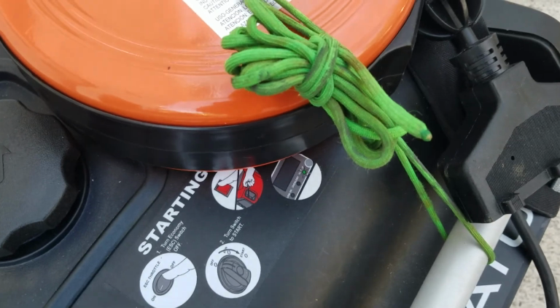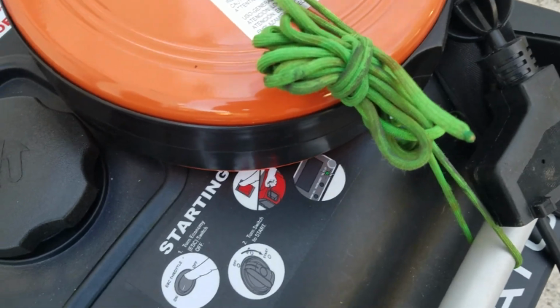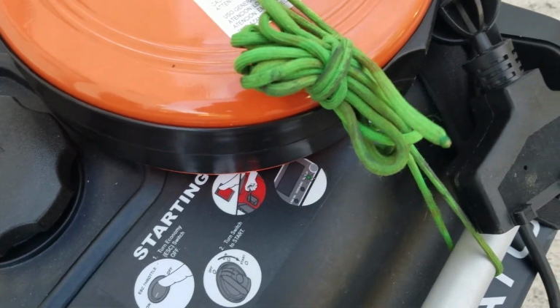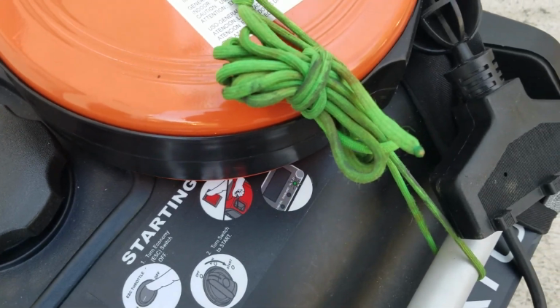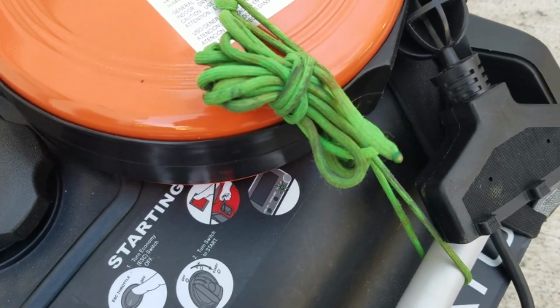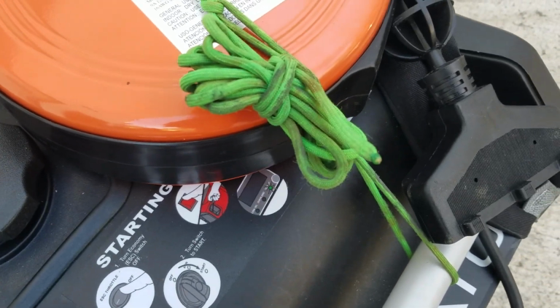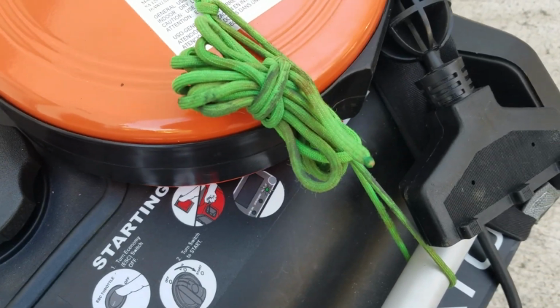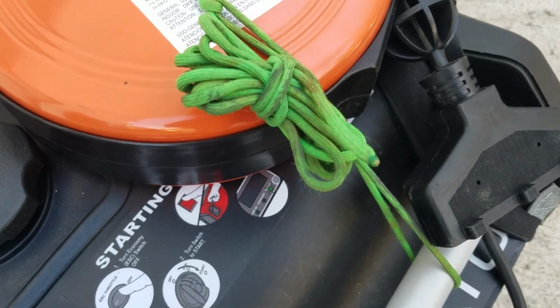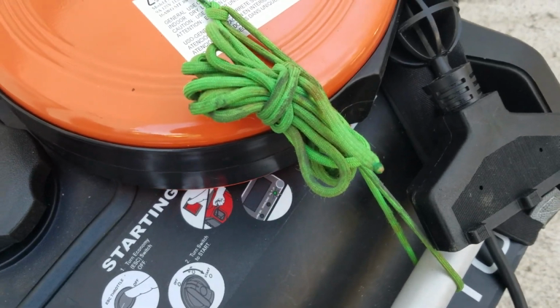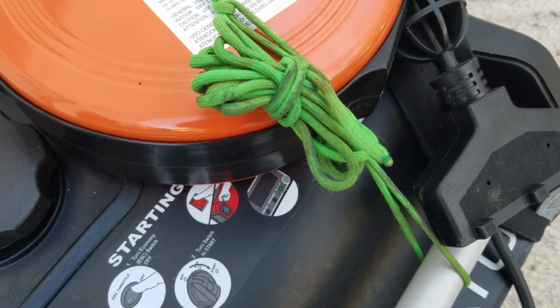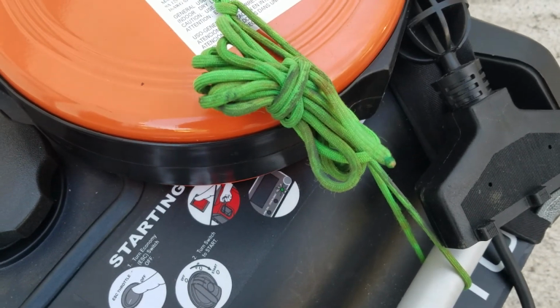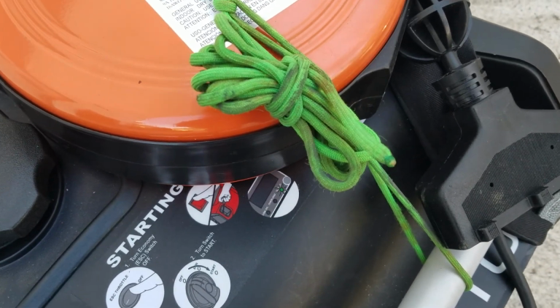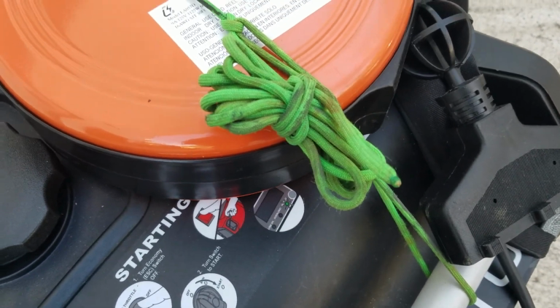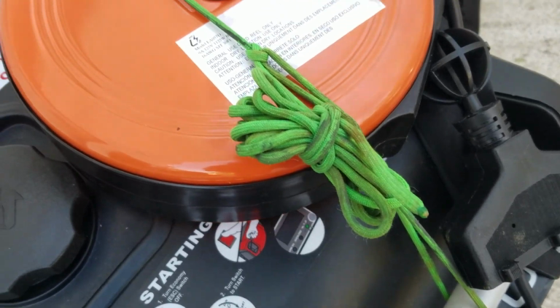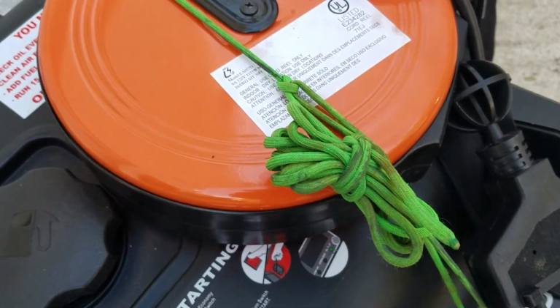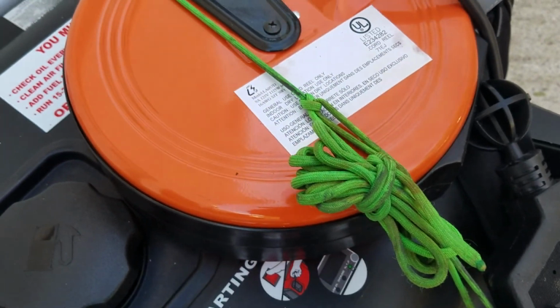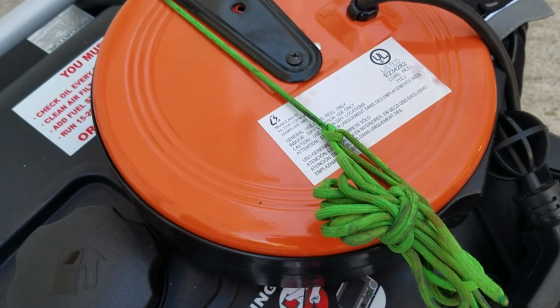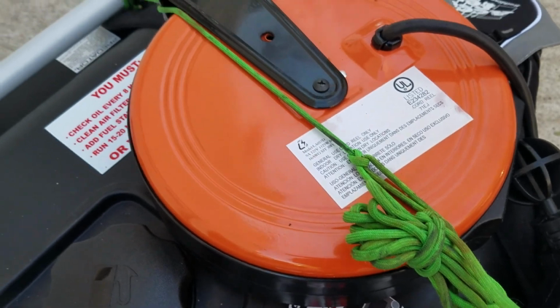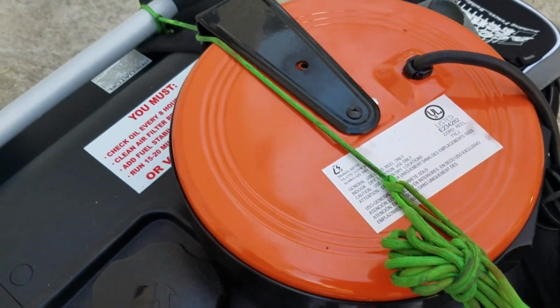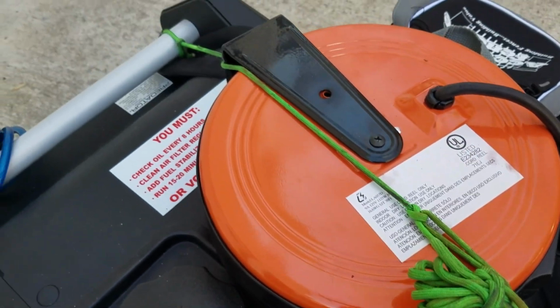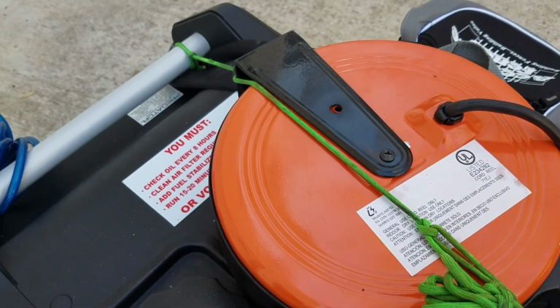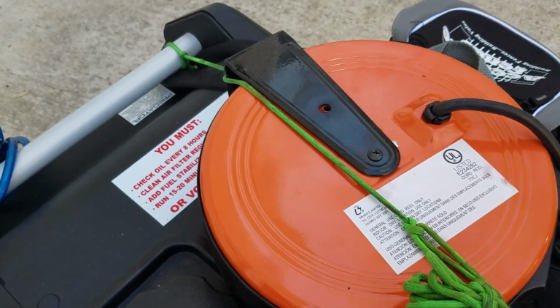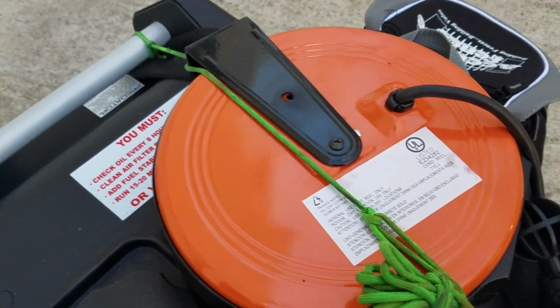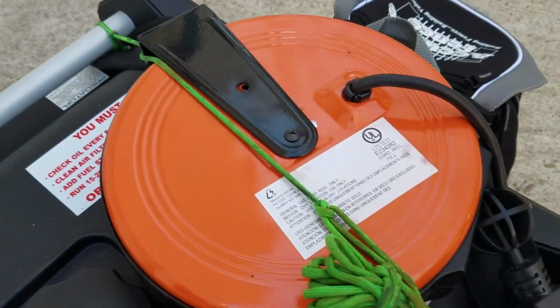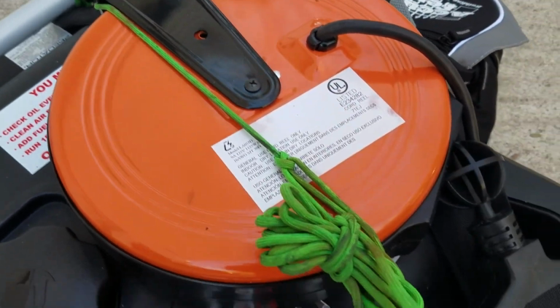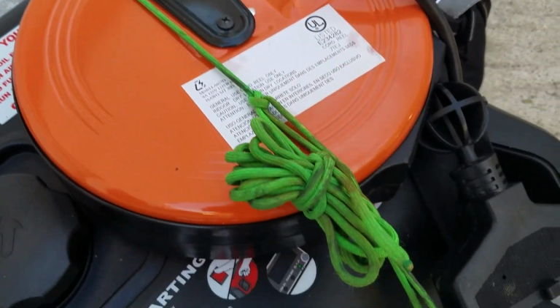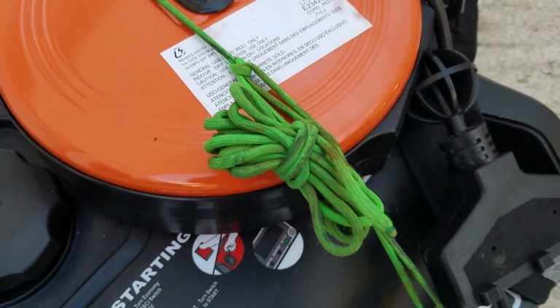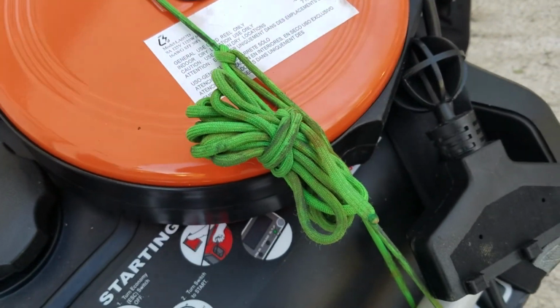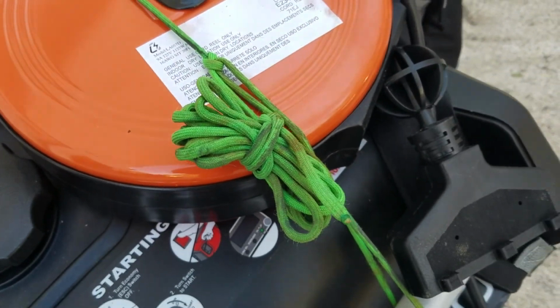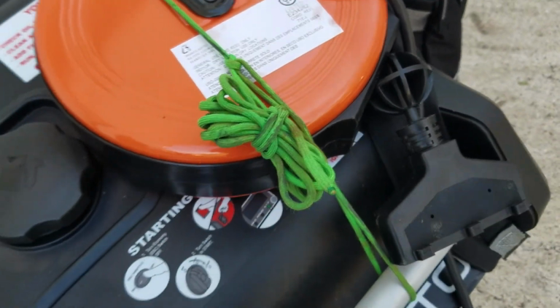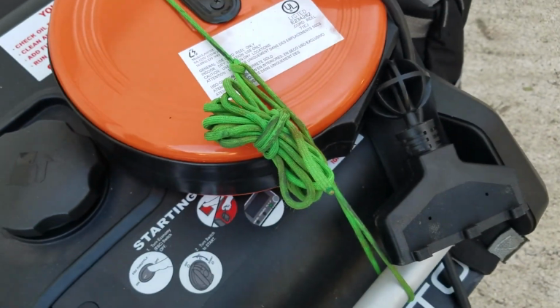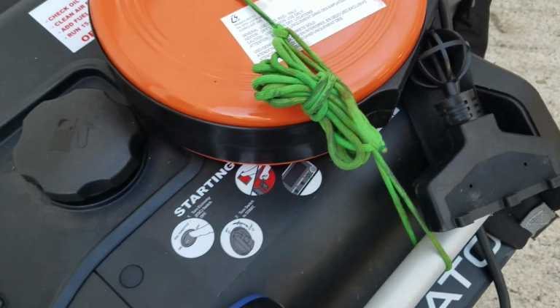You don't have to worry about it coming loose. I use that on a lot of my stuff when I tie down things when hauling, and I can show you a video on that one day.